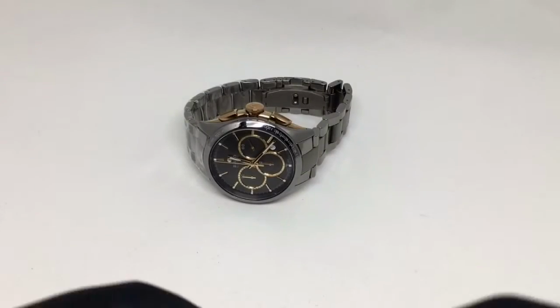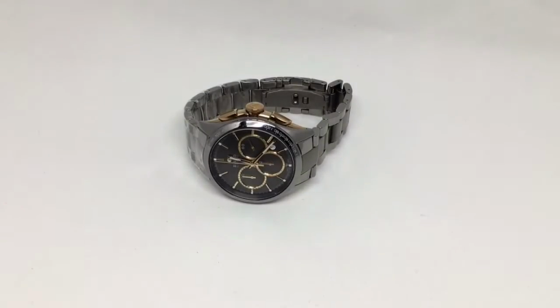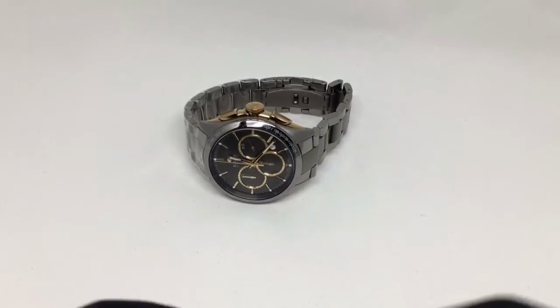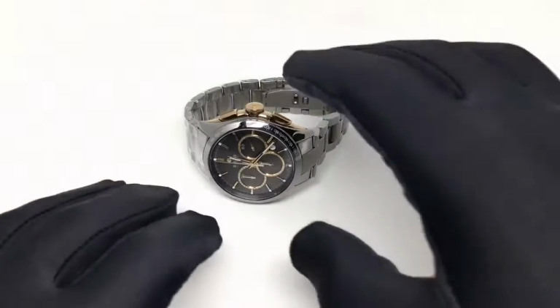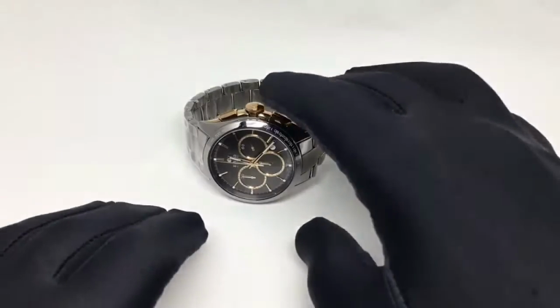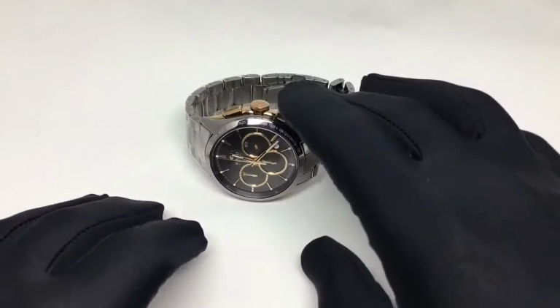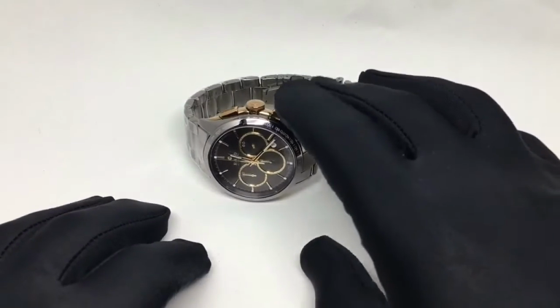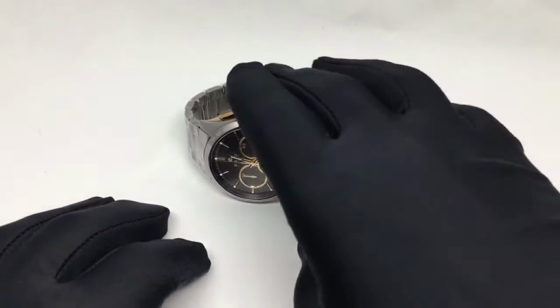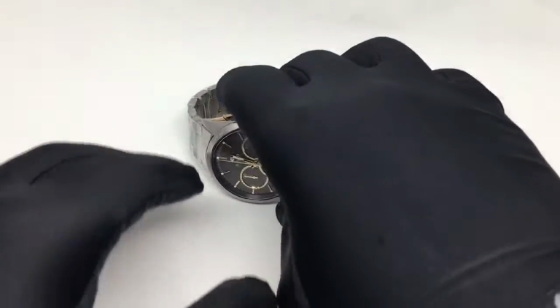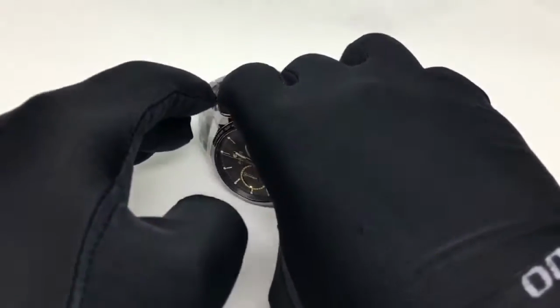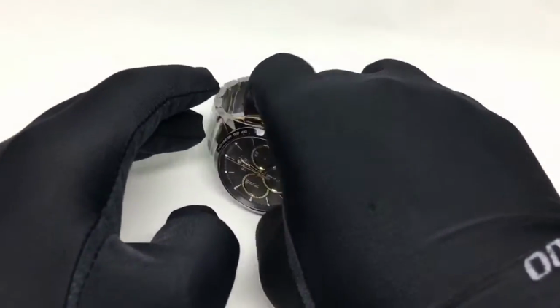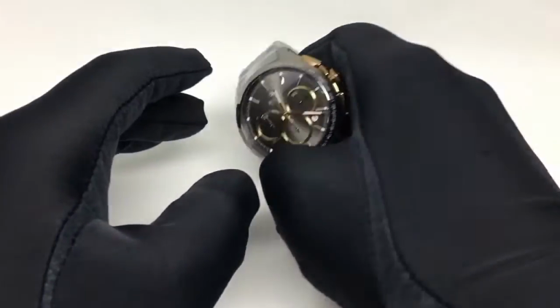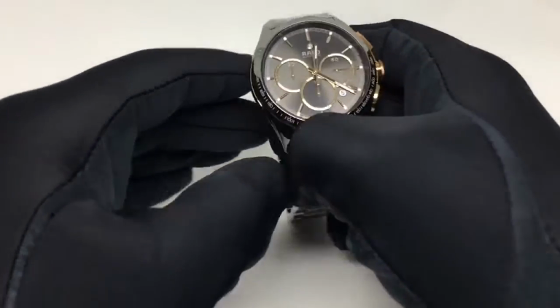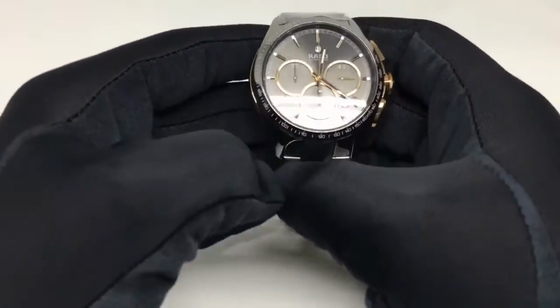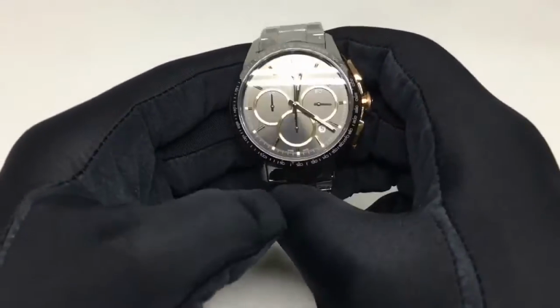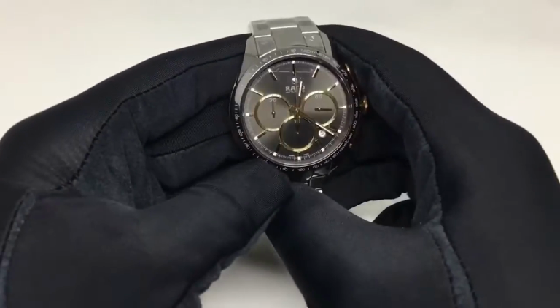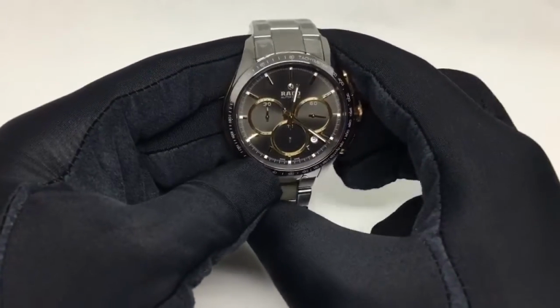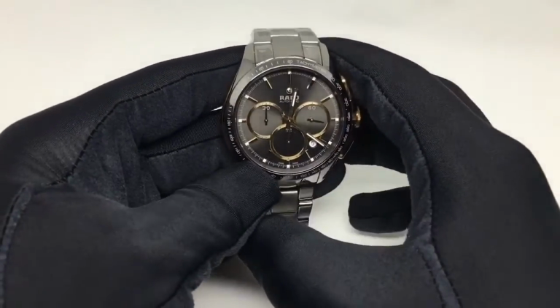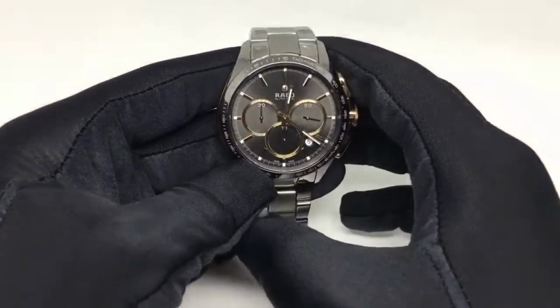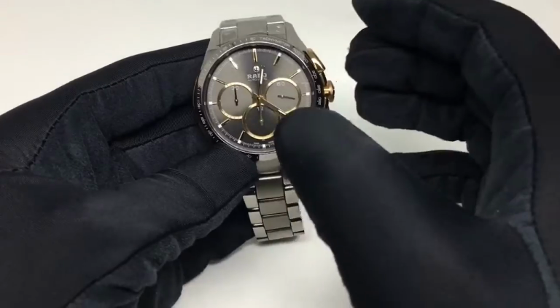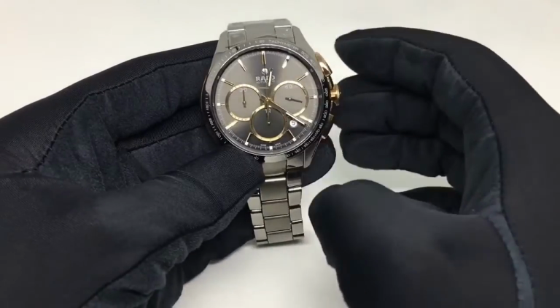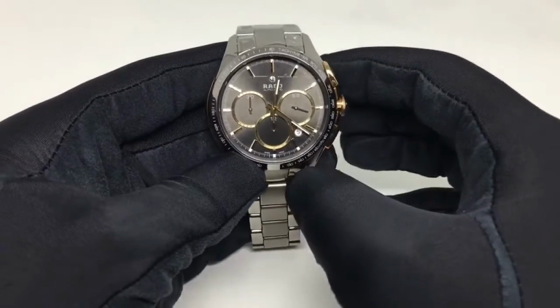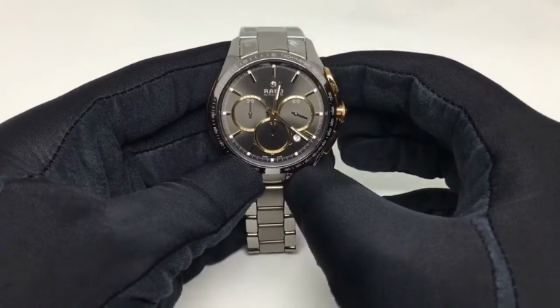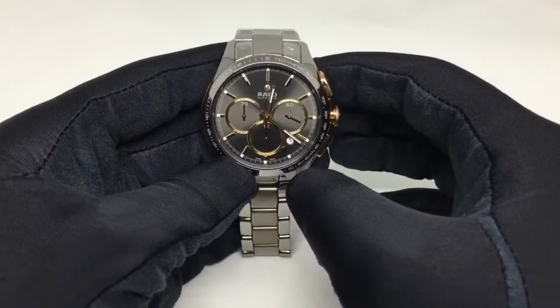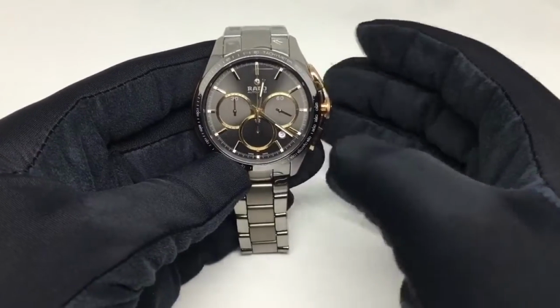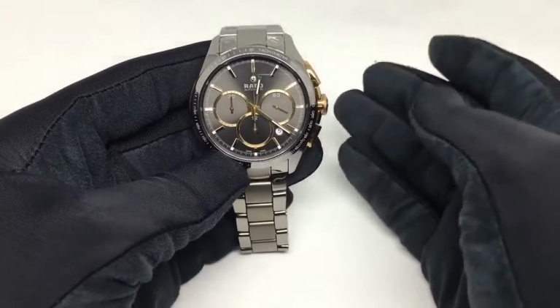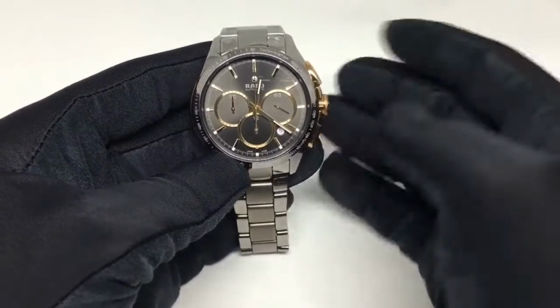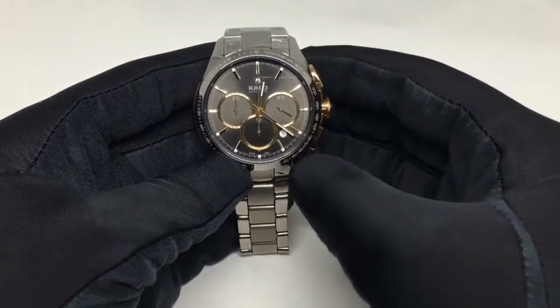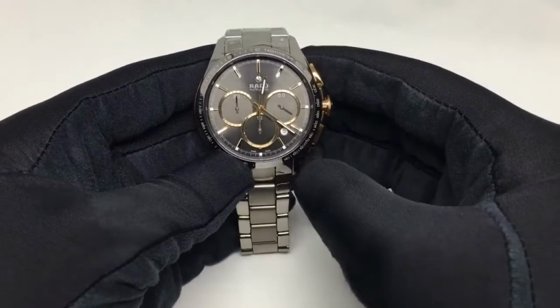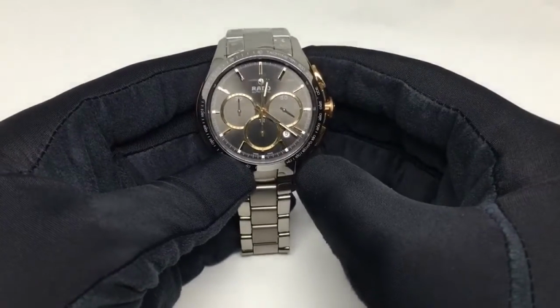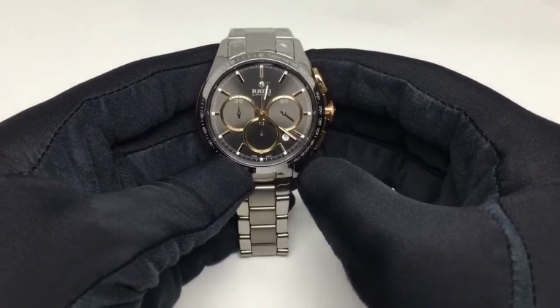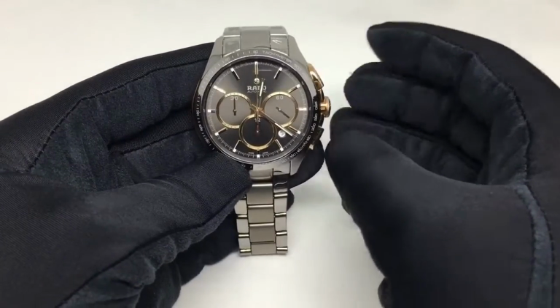Hey everyone, this is Vaseem from Zimson and welcome to my watch review. The watch I'm about to review today is the Rado Hyperchrome. I'm sure Rado needs no formal introduction, but just to give you some quick information about the brand.